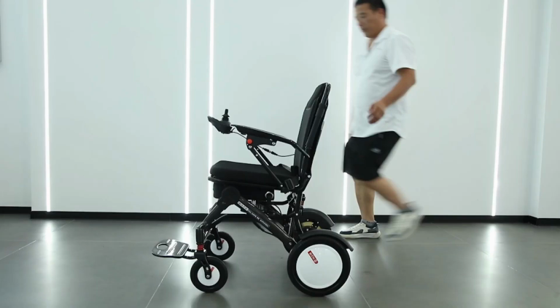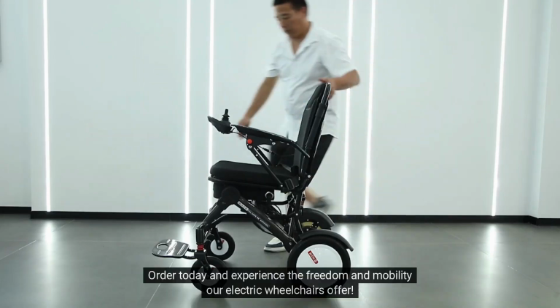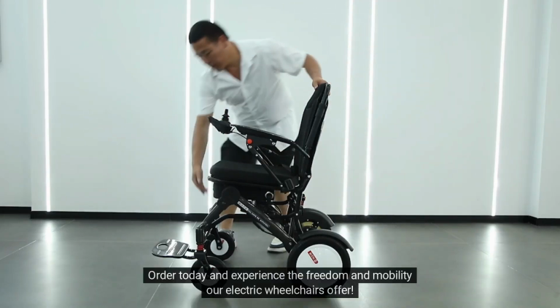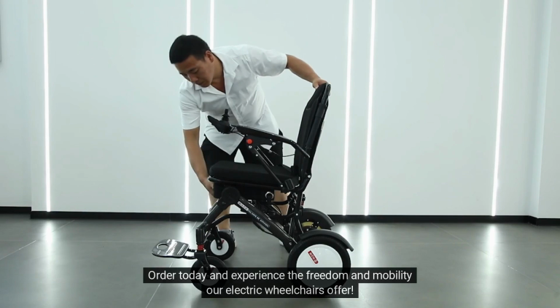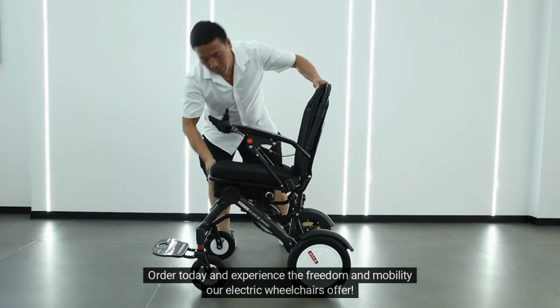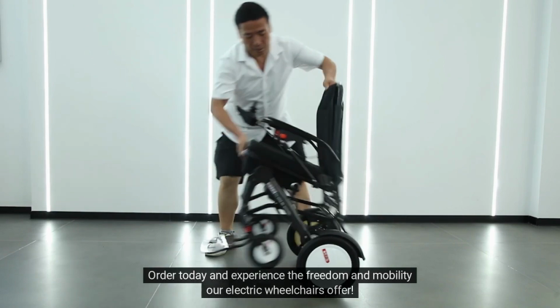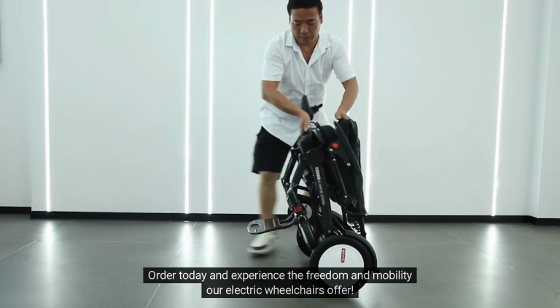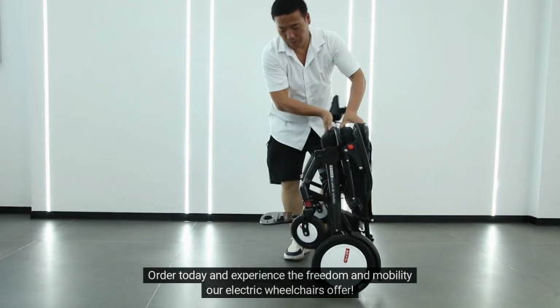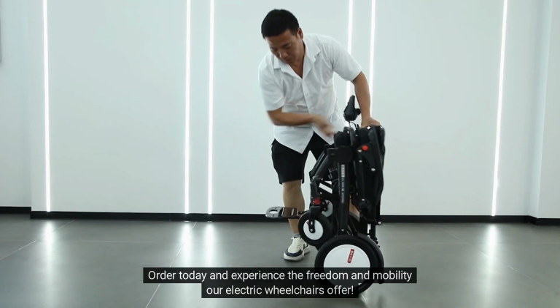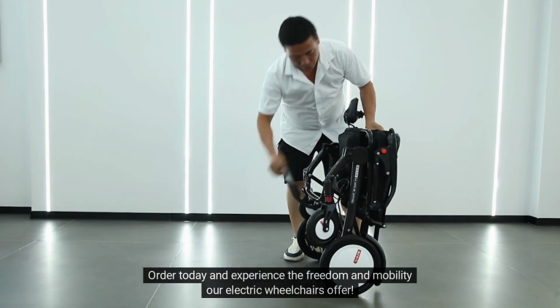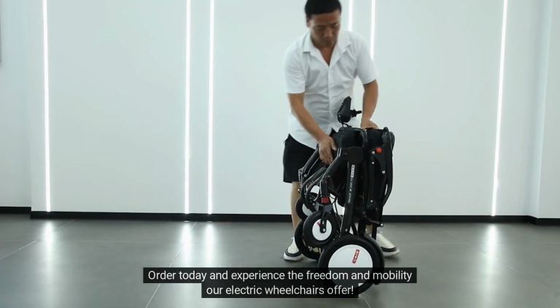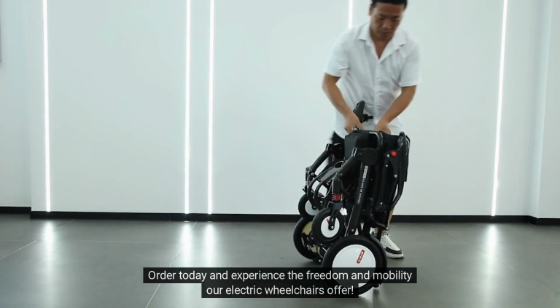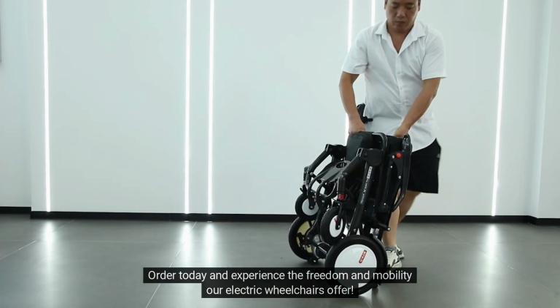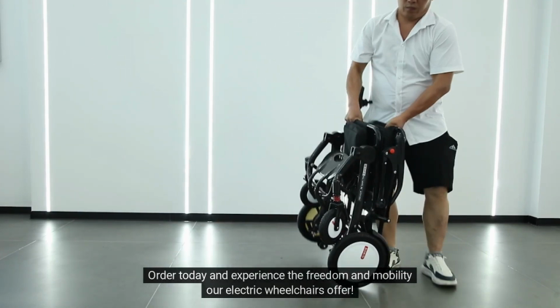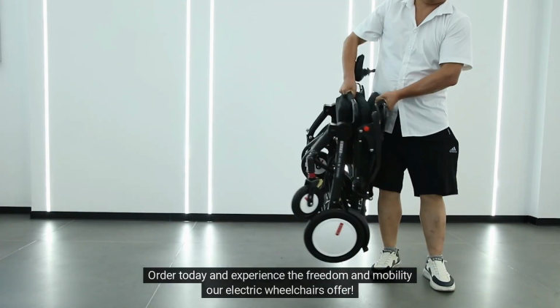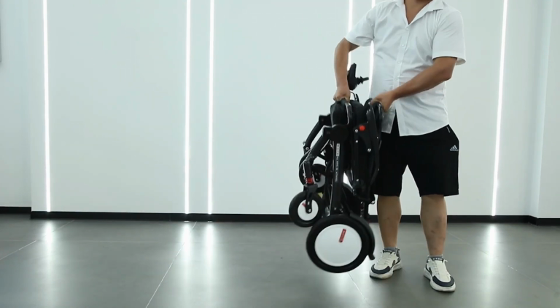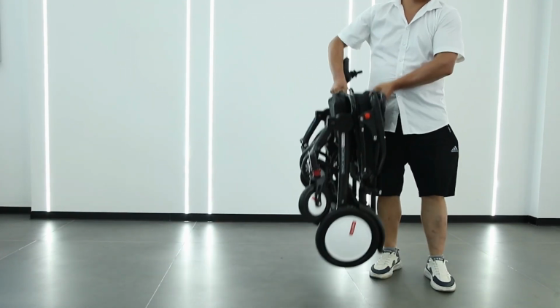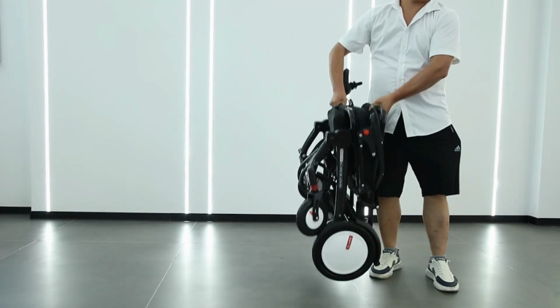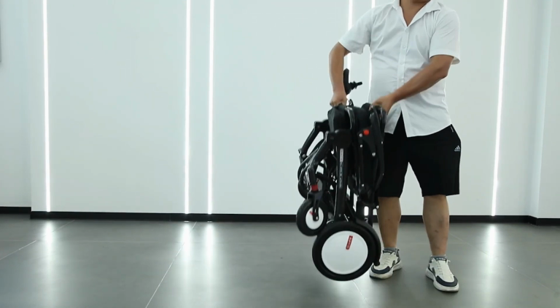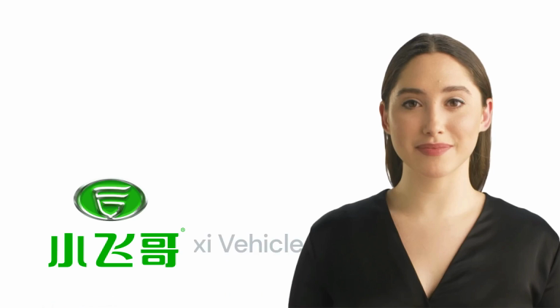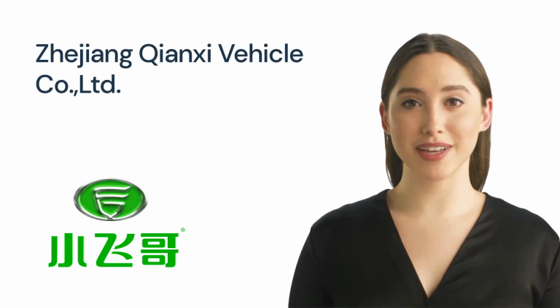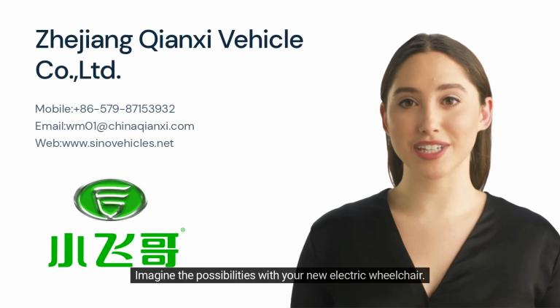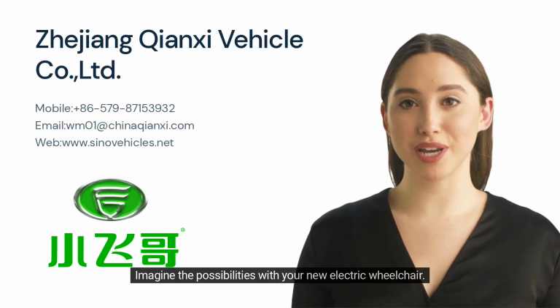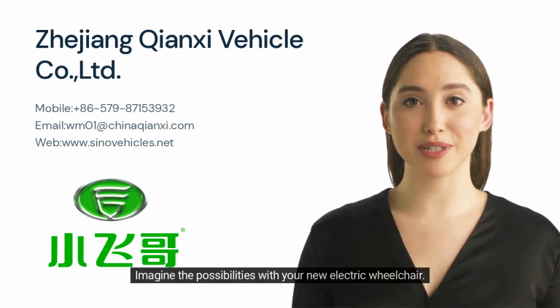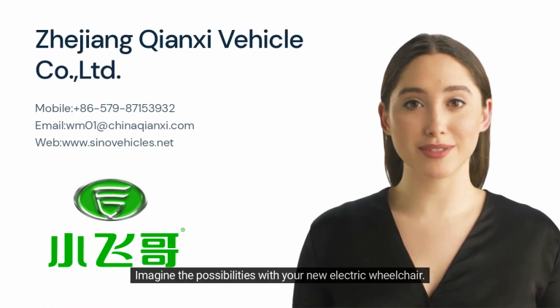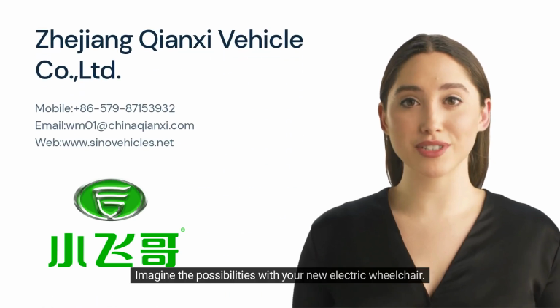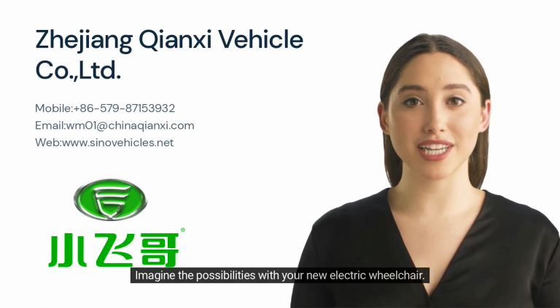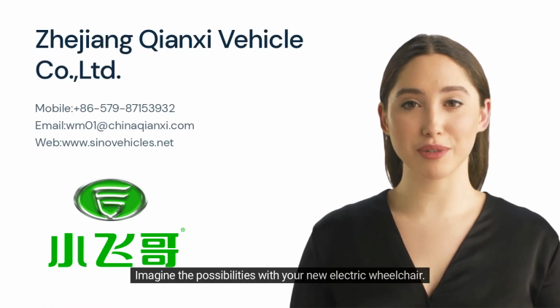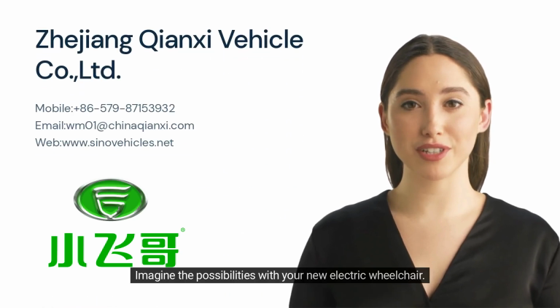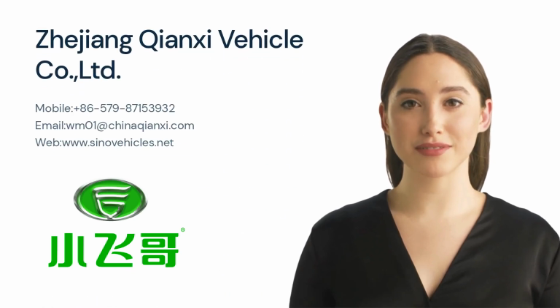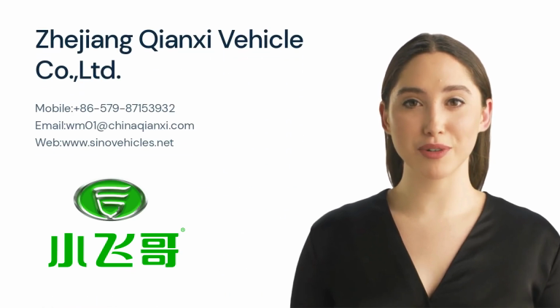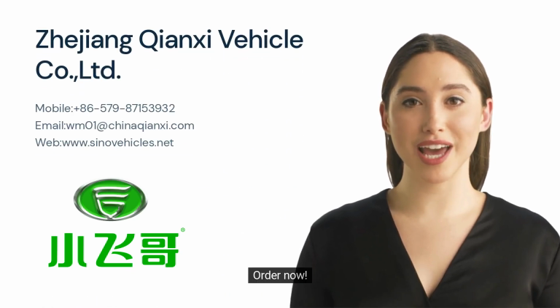Order today and experience the freedom and mobility our electric wheelchairs offer. Imagine the possibilities with your new electric wheelchair. Order now.